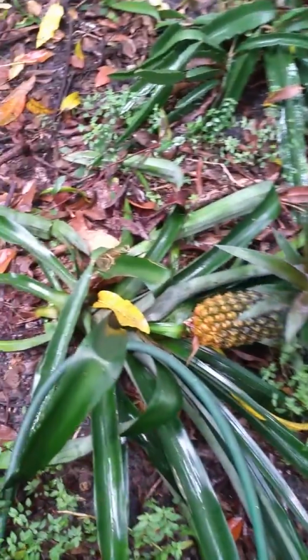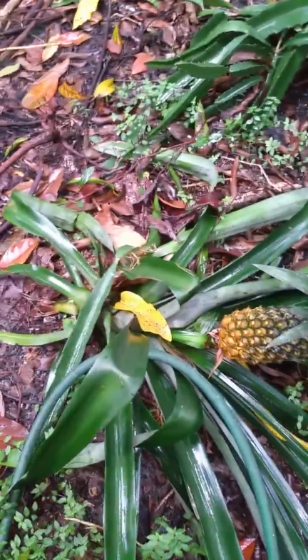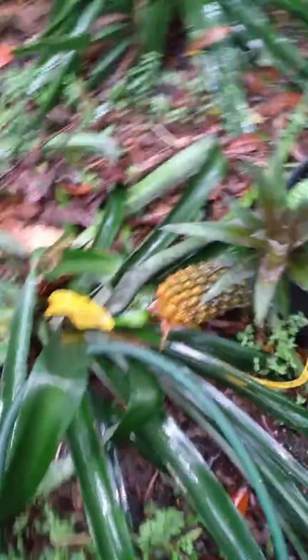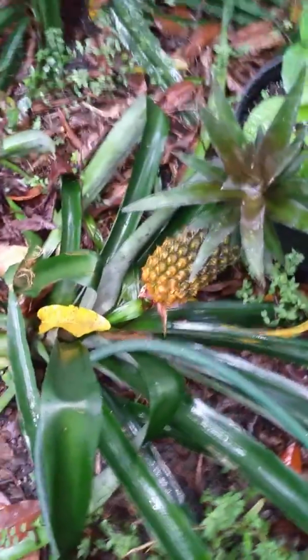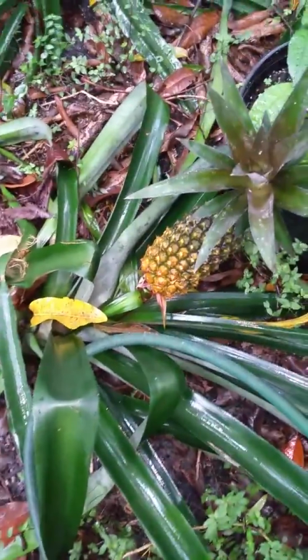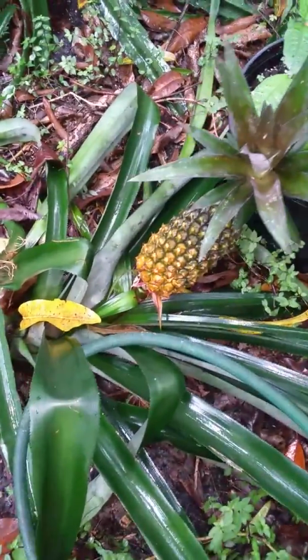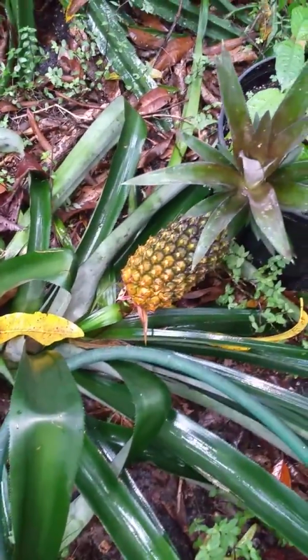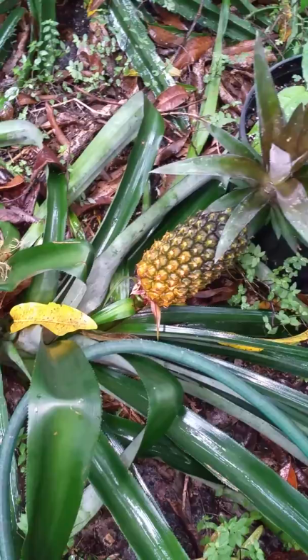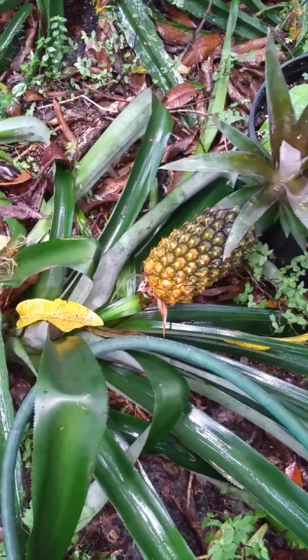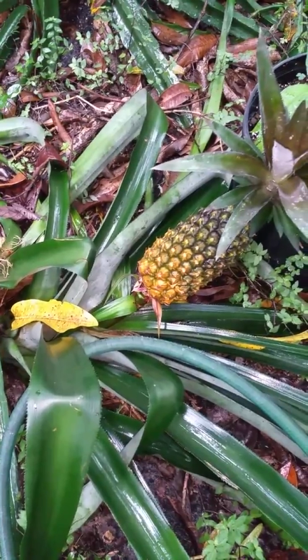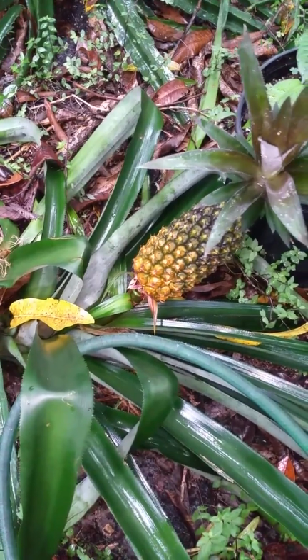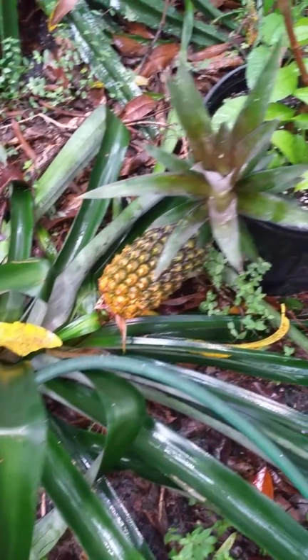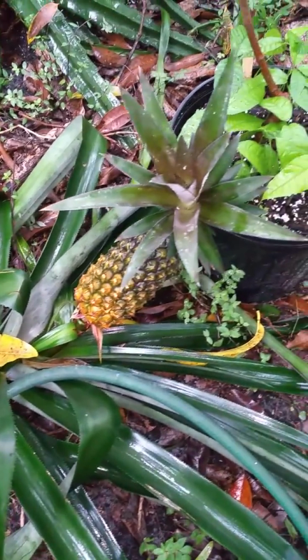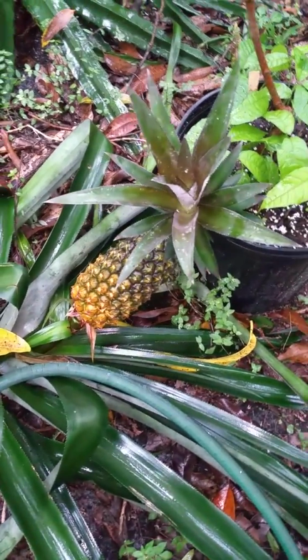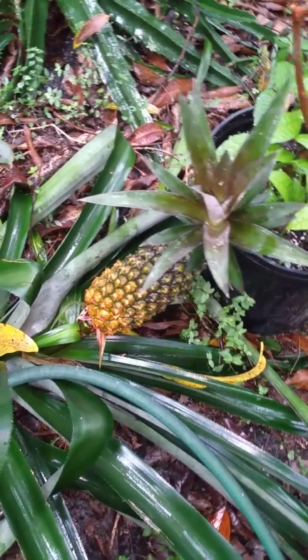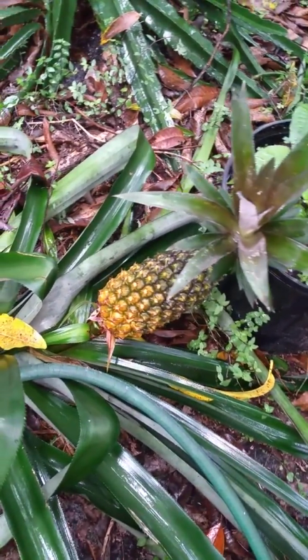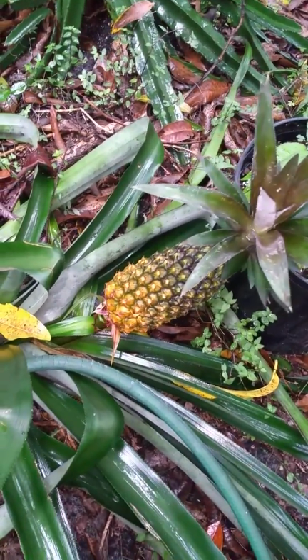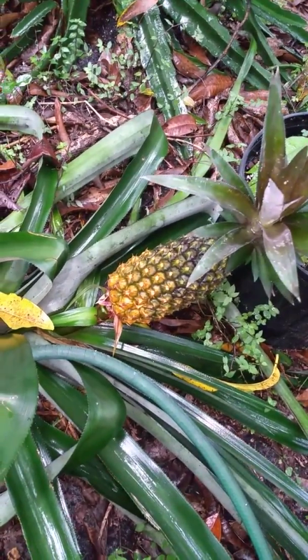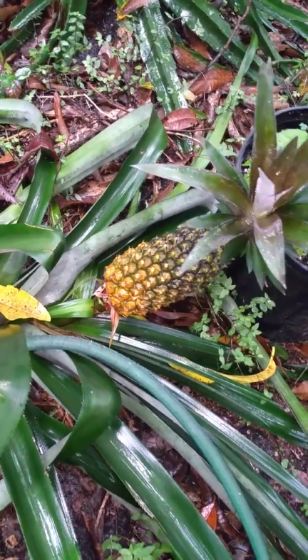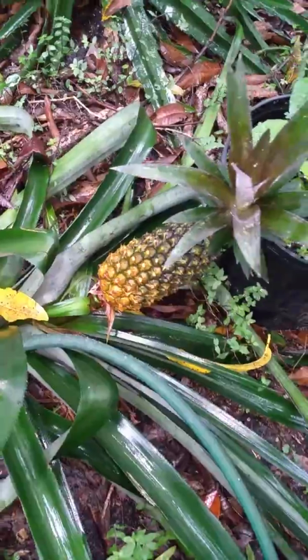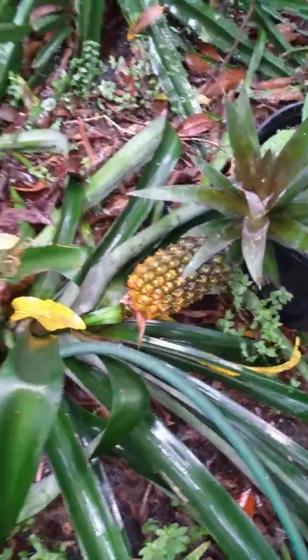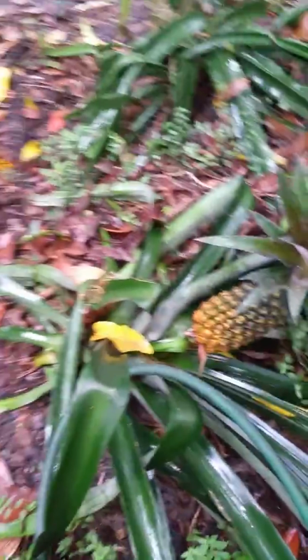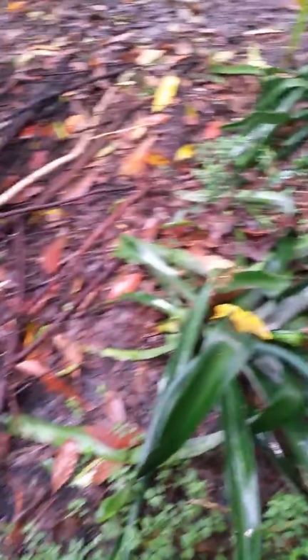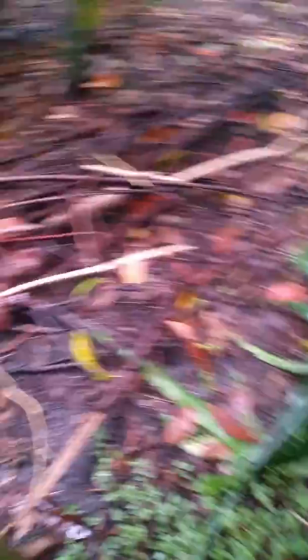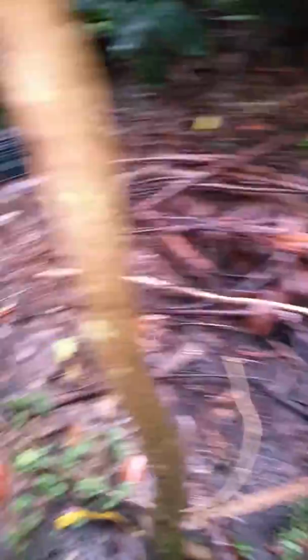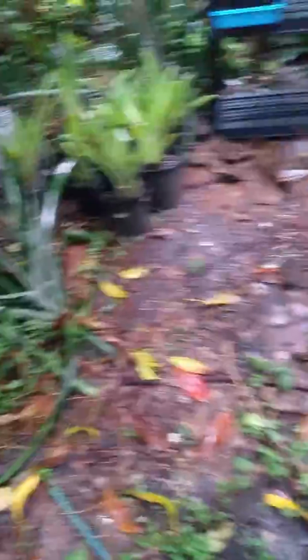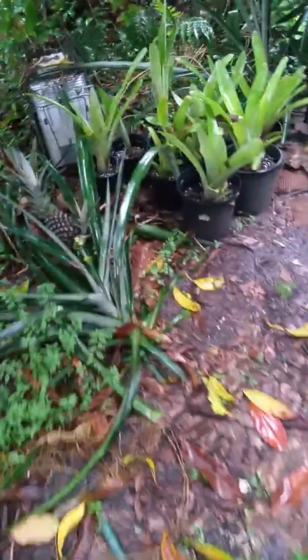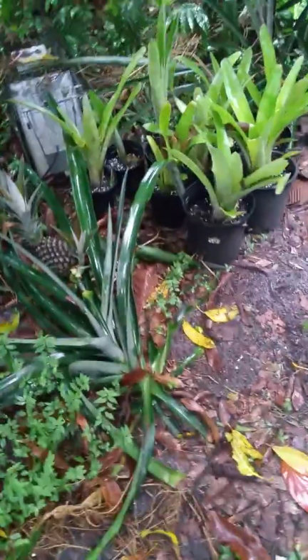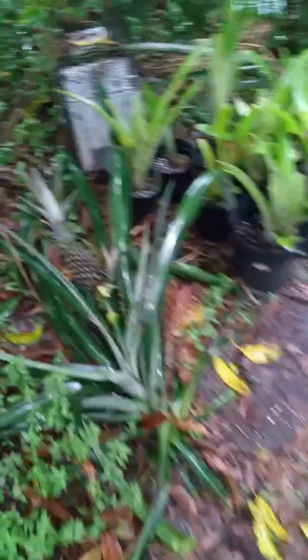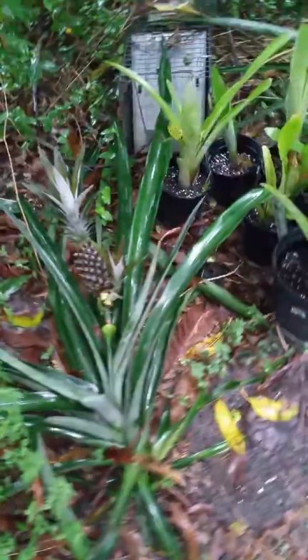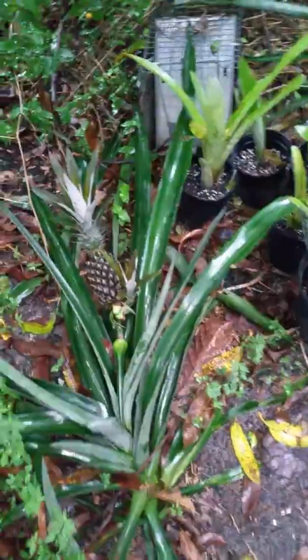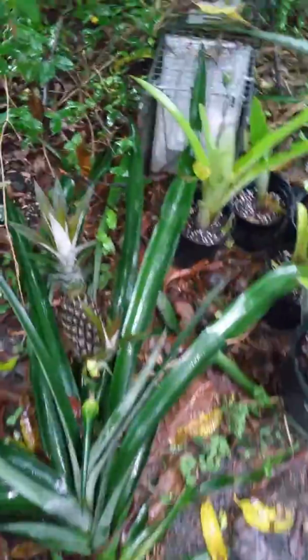You can see this one is coming in, and they're delicious. They turn yellow, and I try to keep them on there as long as I can because that yellow means it's ripening and it's the sweetest. There's nothing like a pineapple that's sweetened on the plant like this.